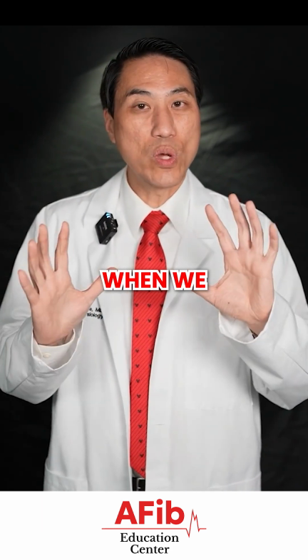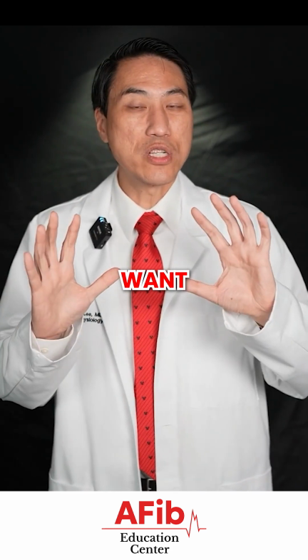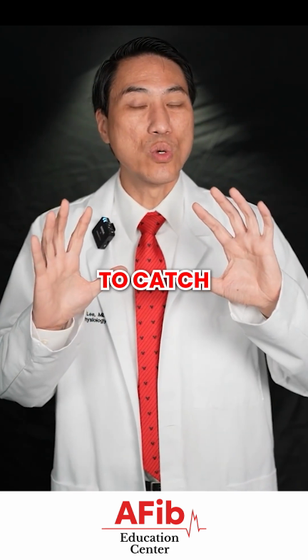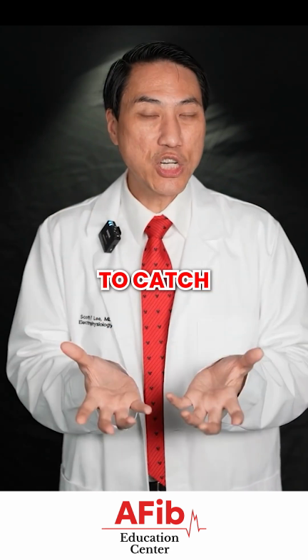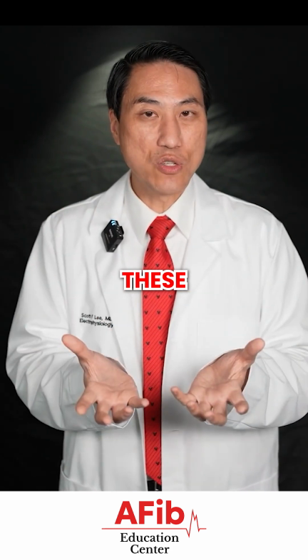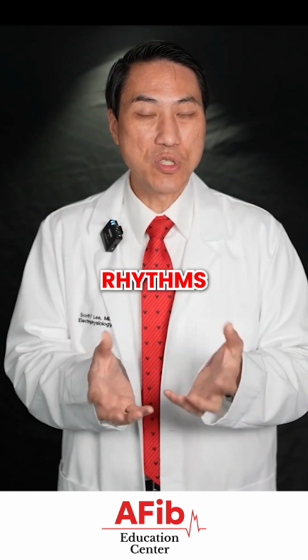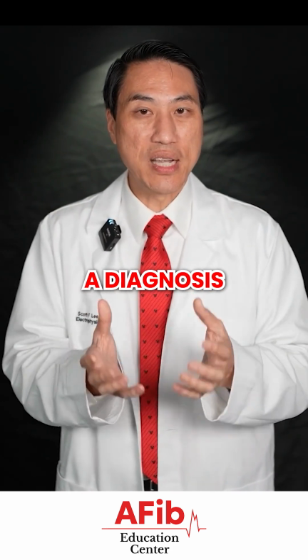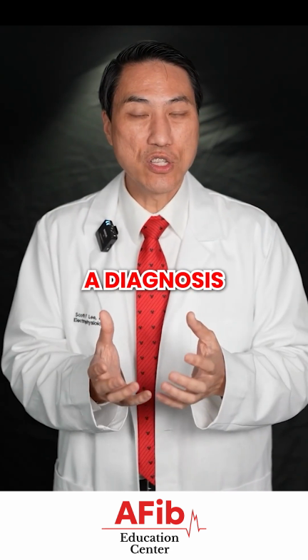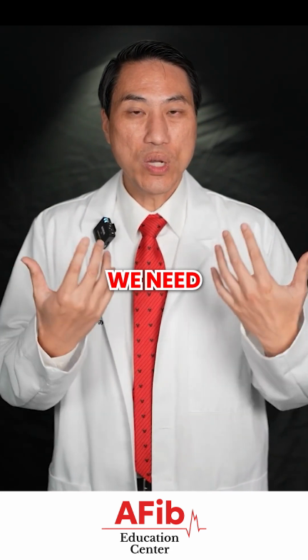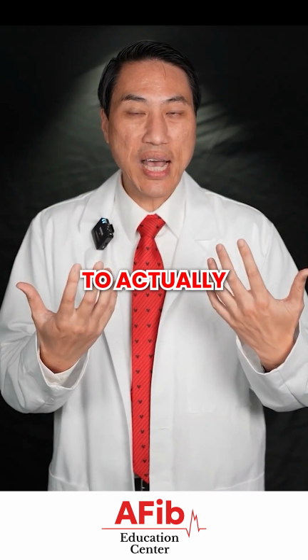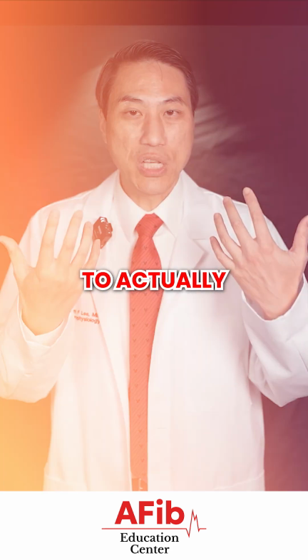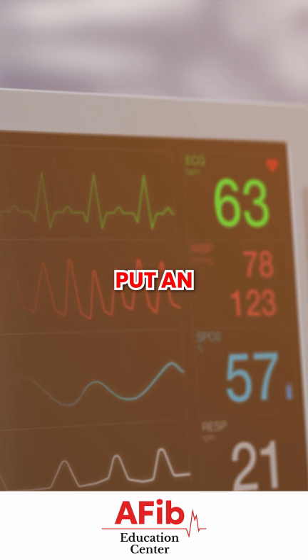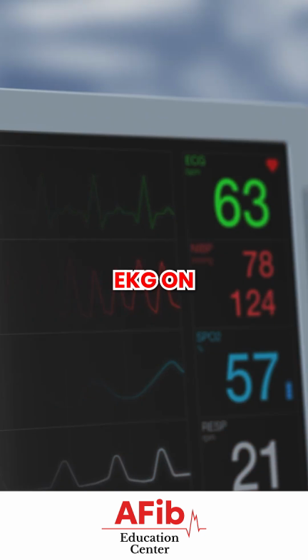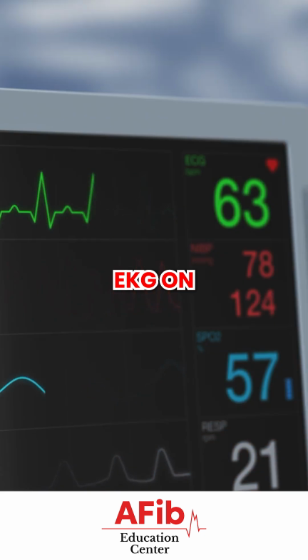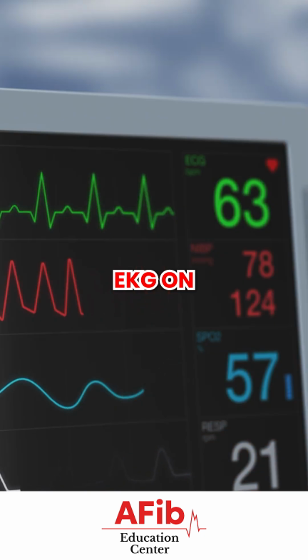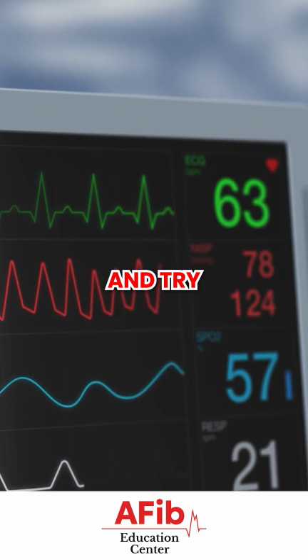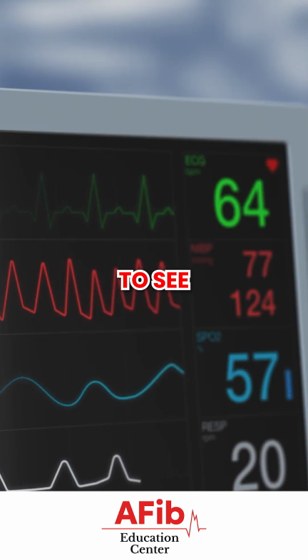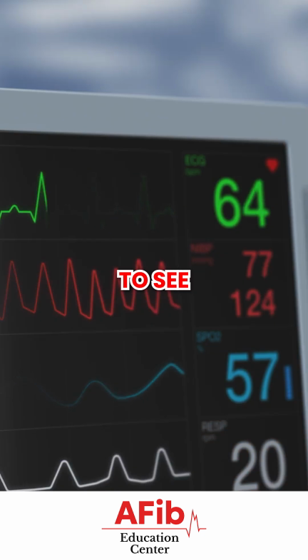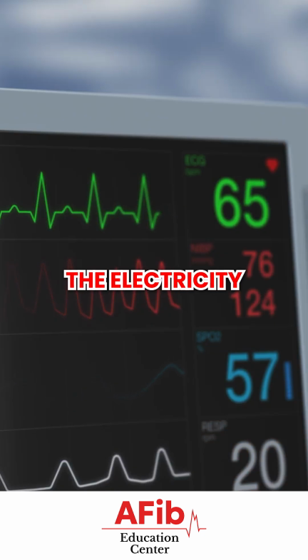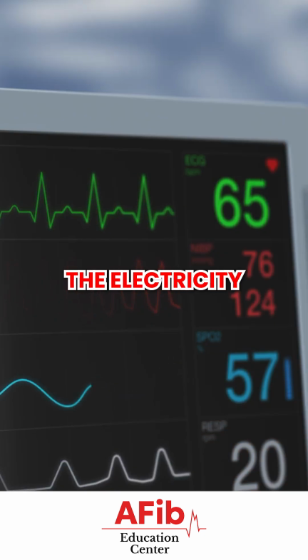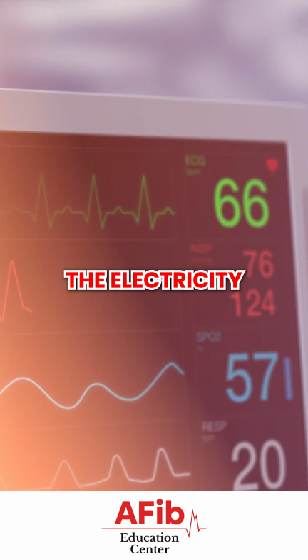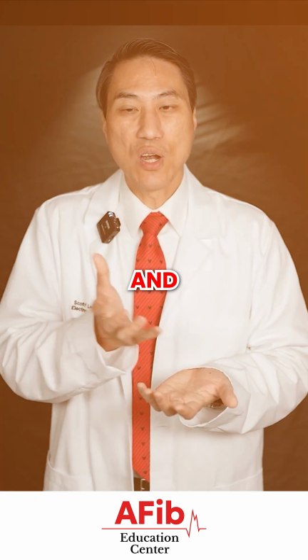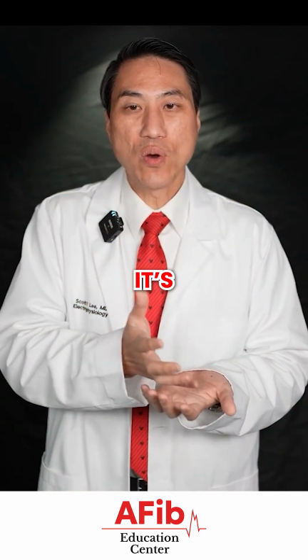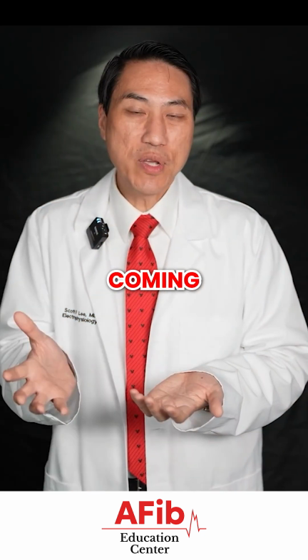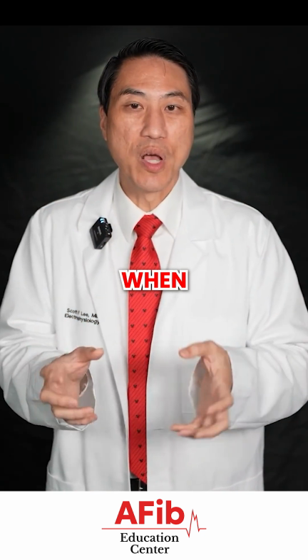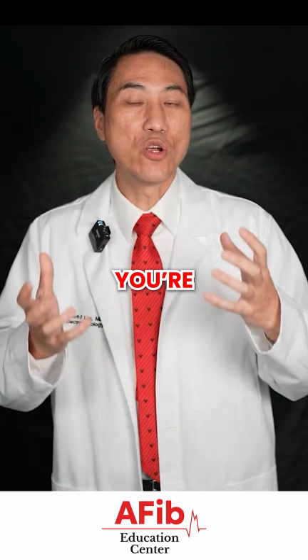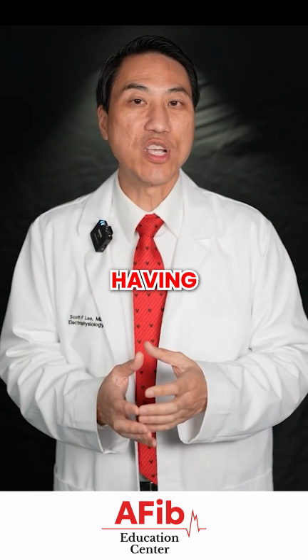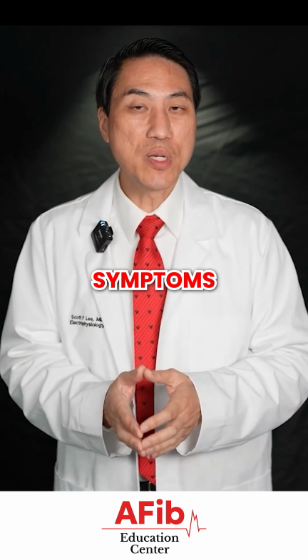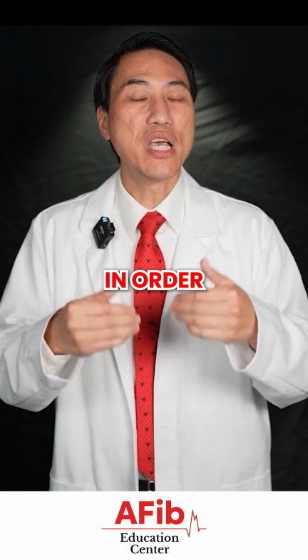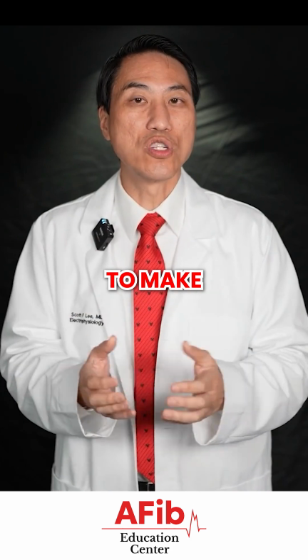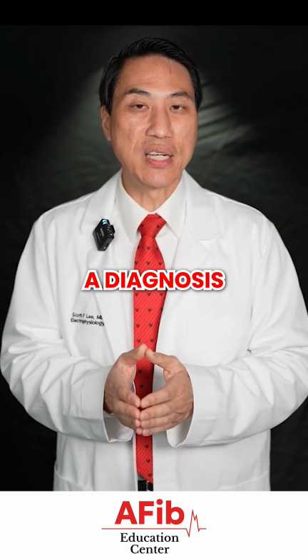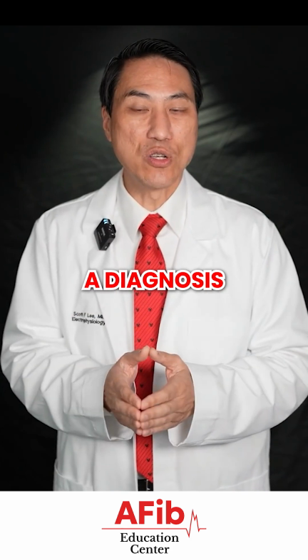When we want to catch these rhythms to make a diagnosis, we need to actually put an EKG on and try to see the electricity and where it's coming from when you're having your symptoms, in order to make a diagnosis.